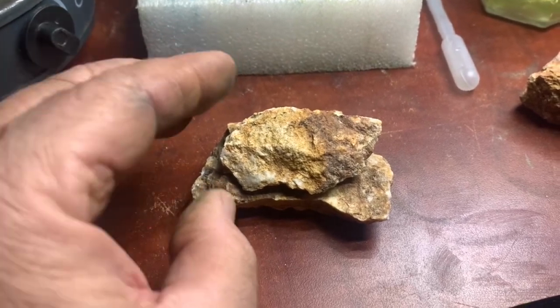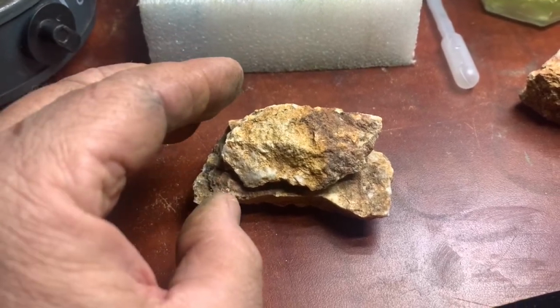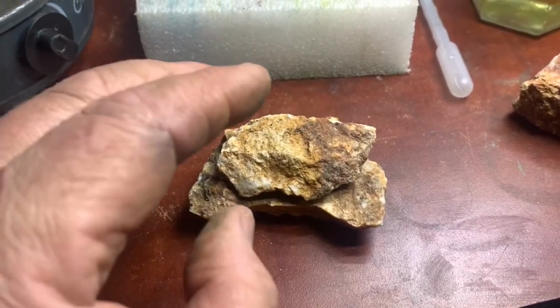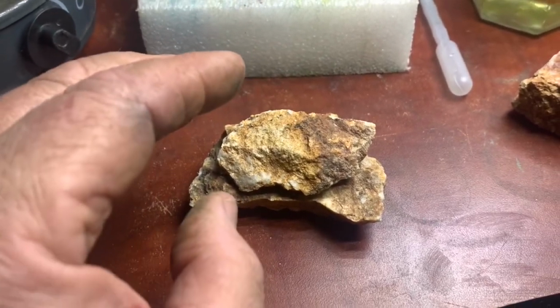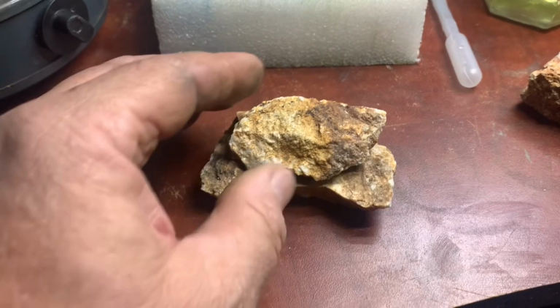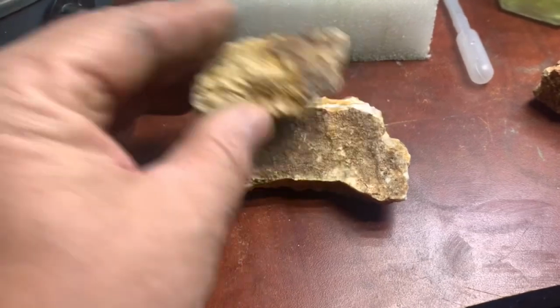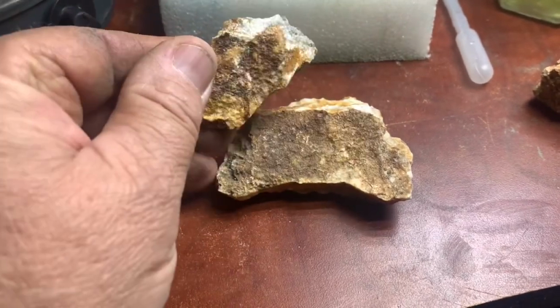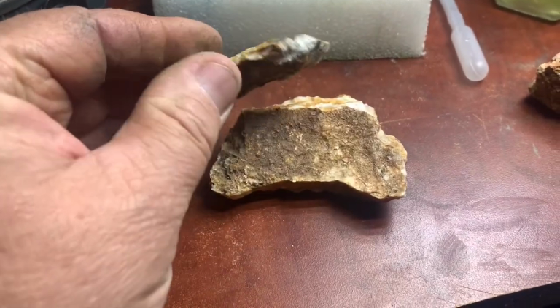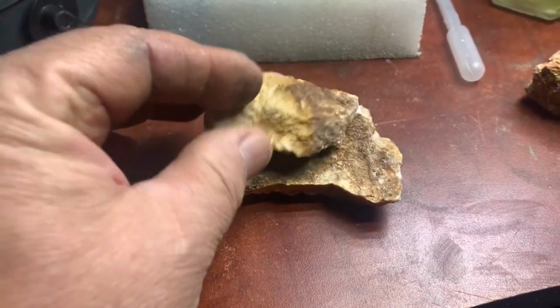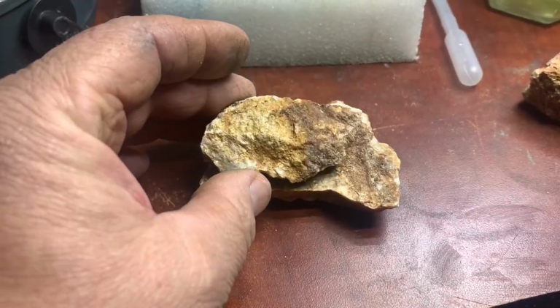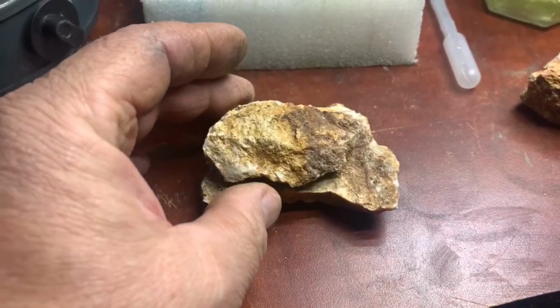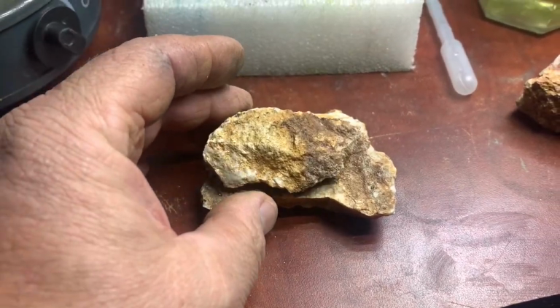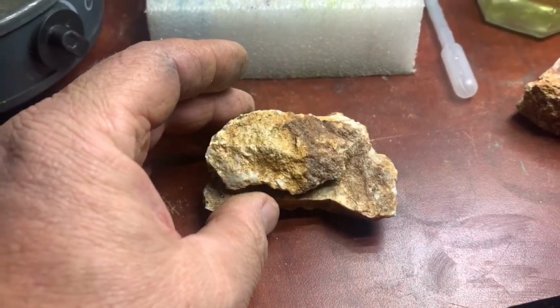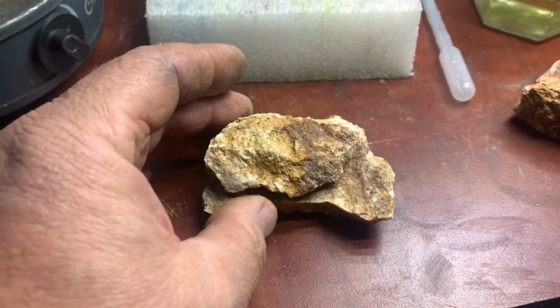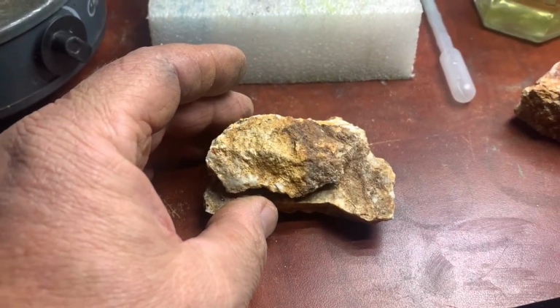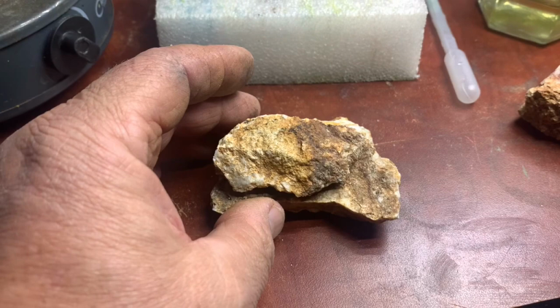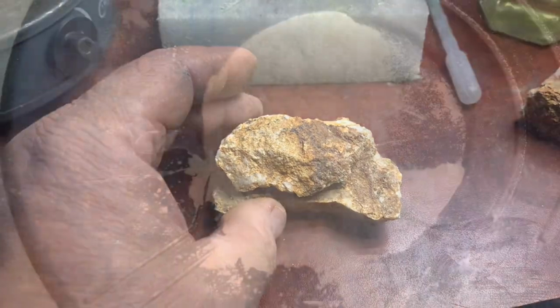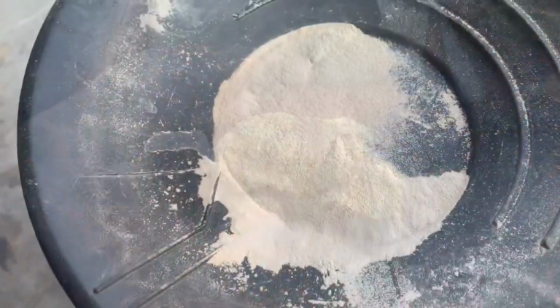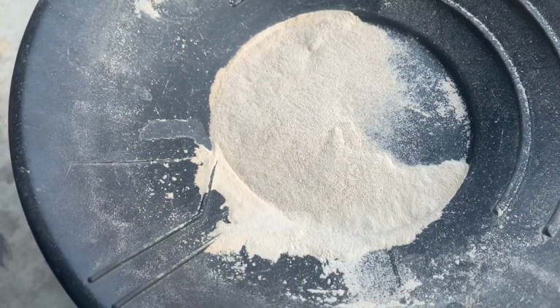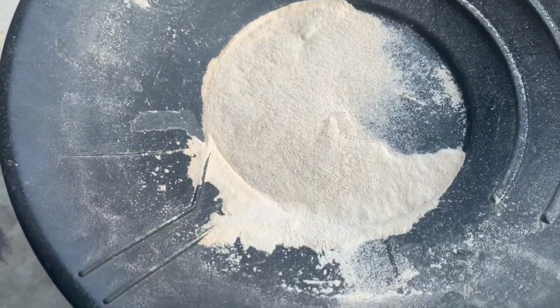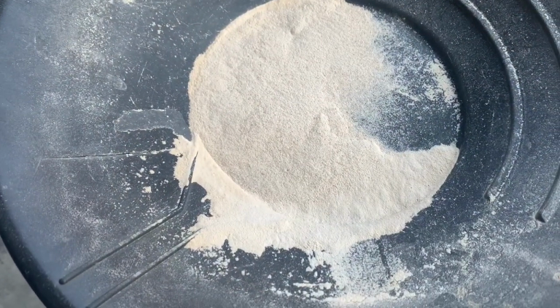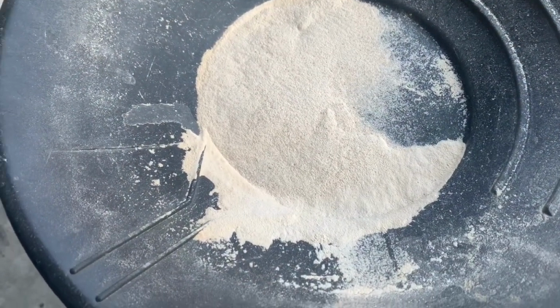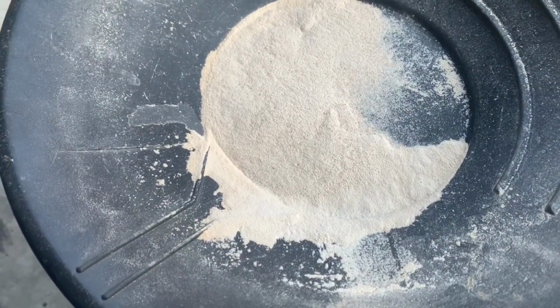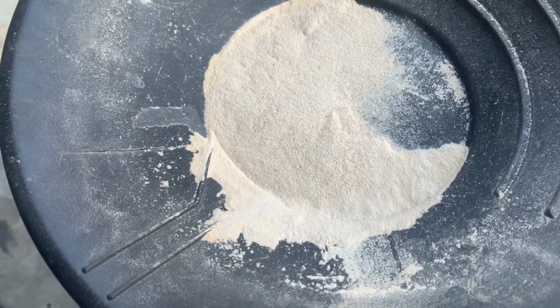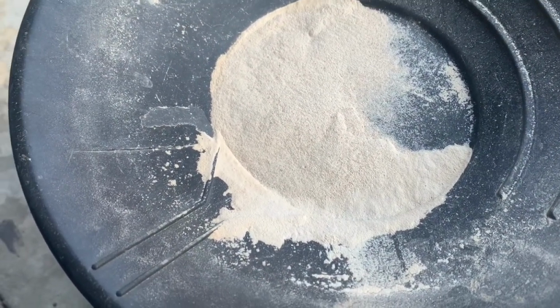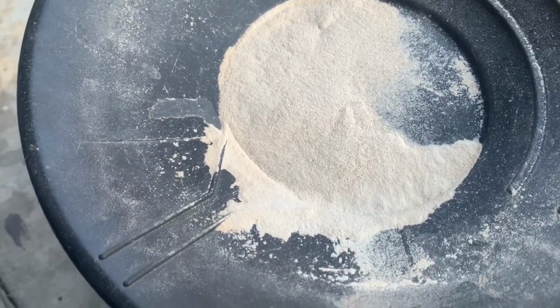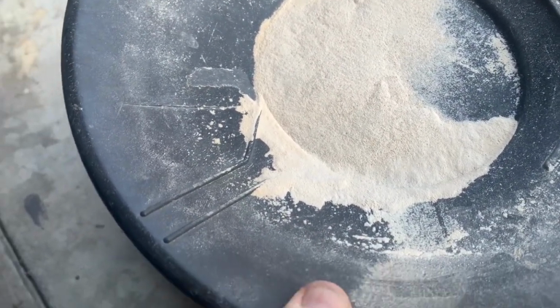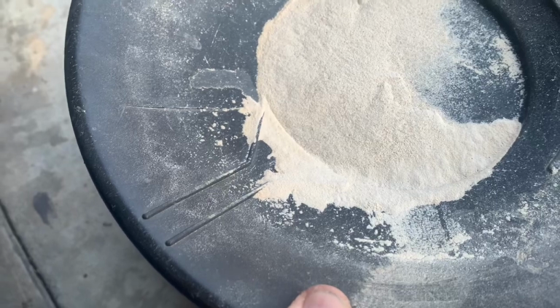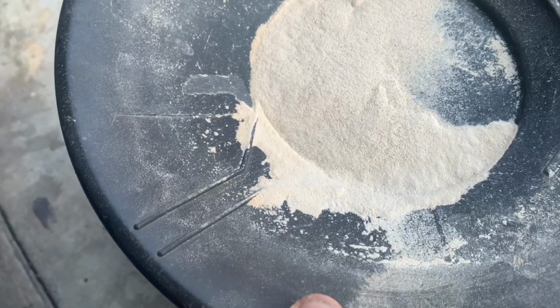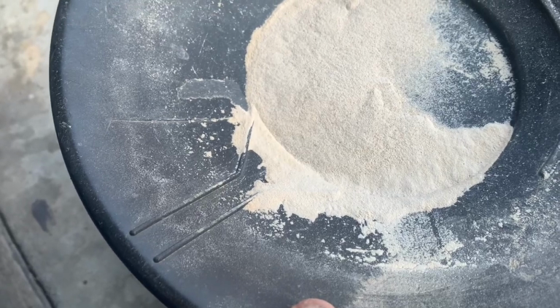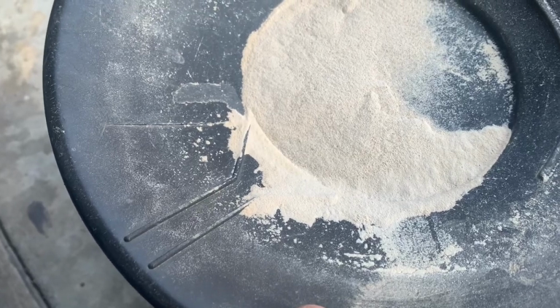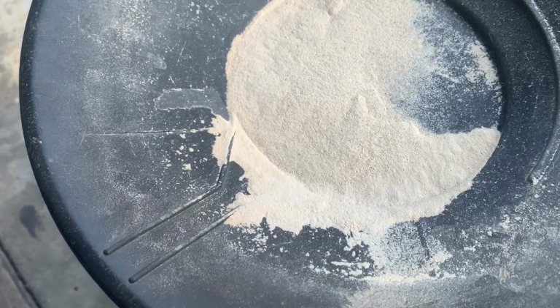Okay, so say bye-bye to those two rocks, and I go crush them, then I'll show you everything else. So, I crushed it and put it through a classifier — 100 mesh — everything smaller than 100 mesh is in here.